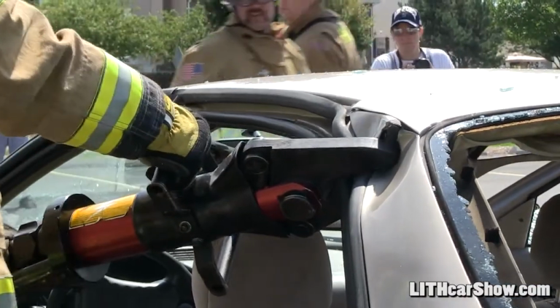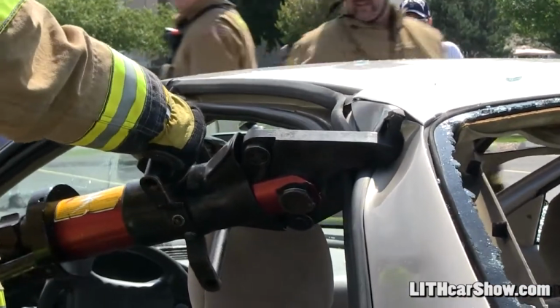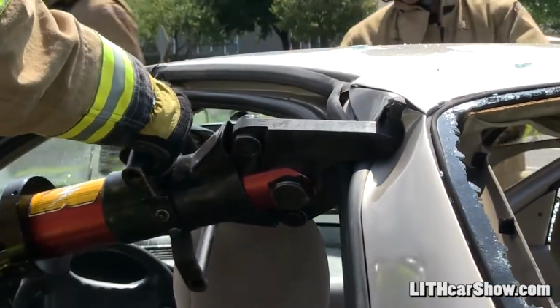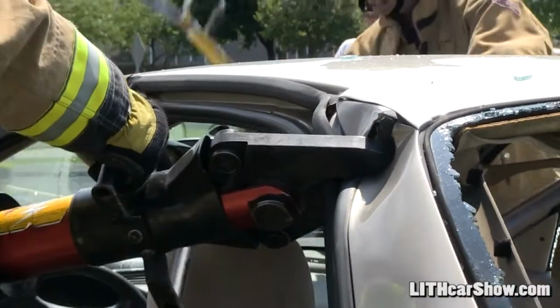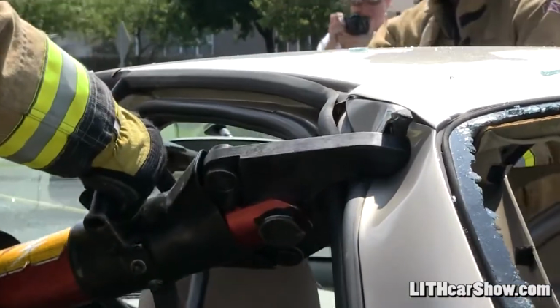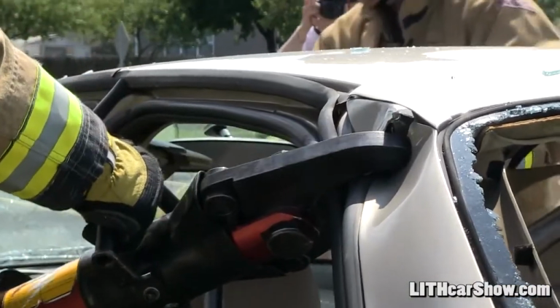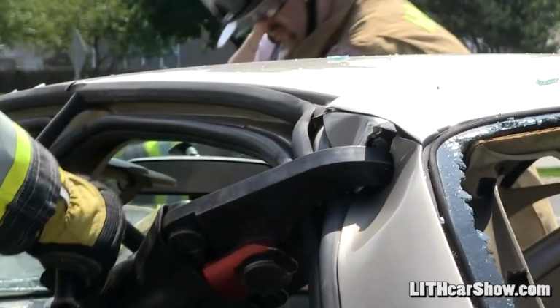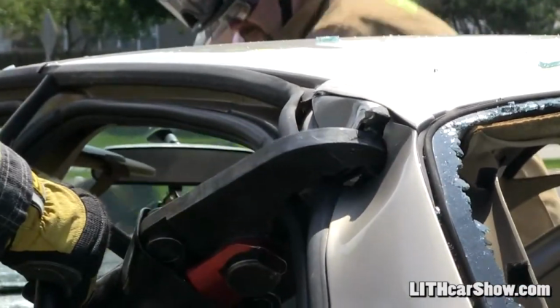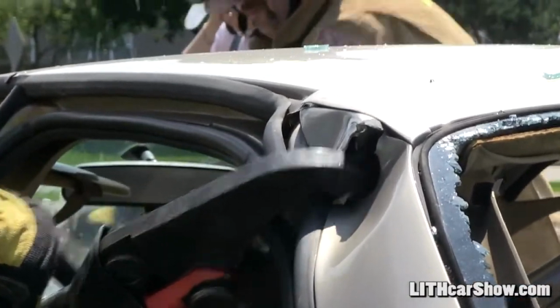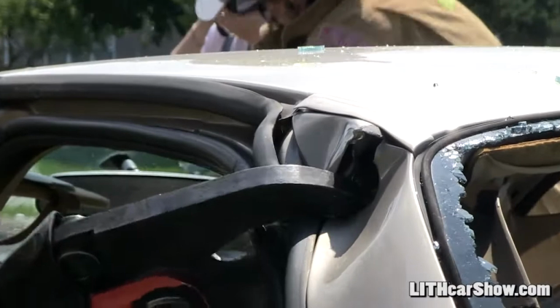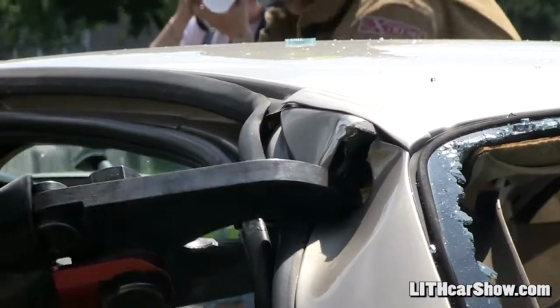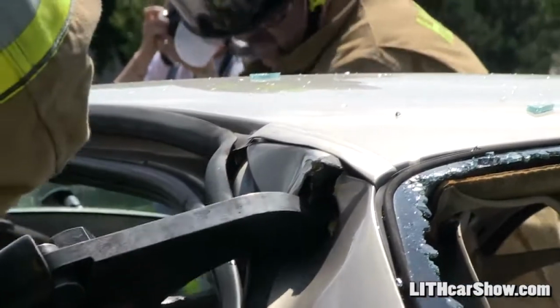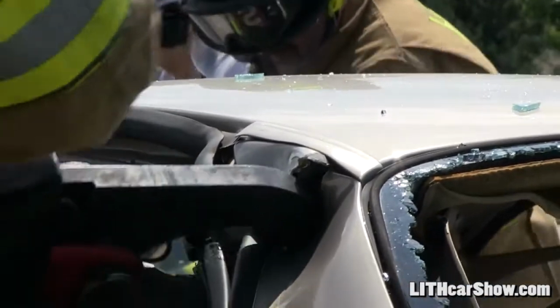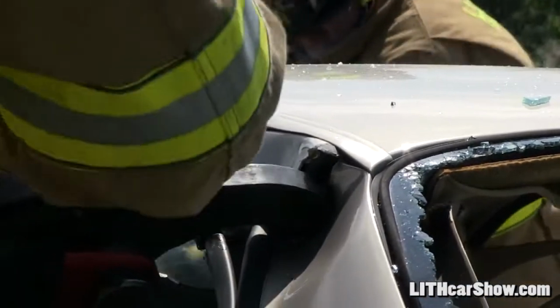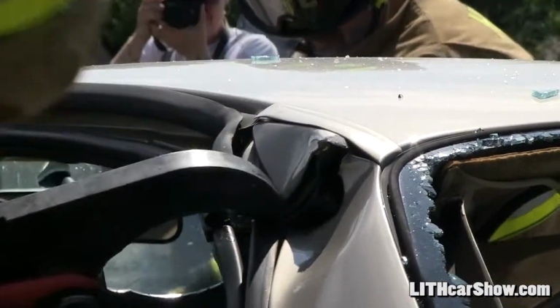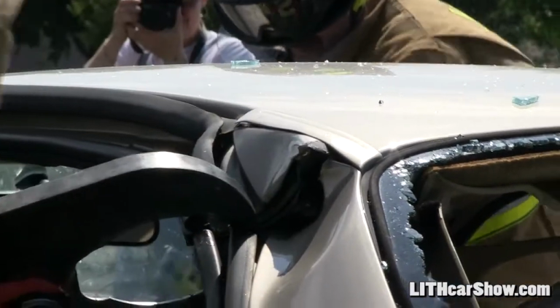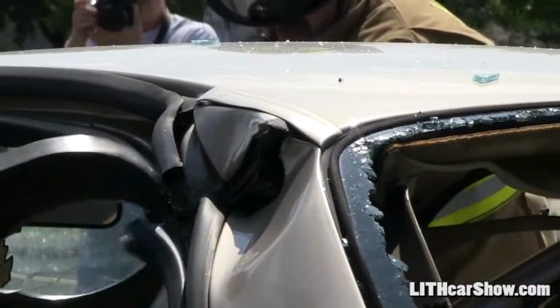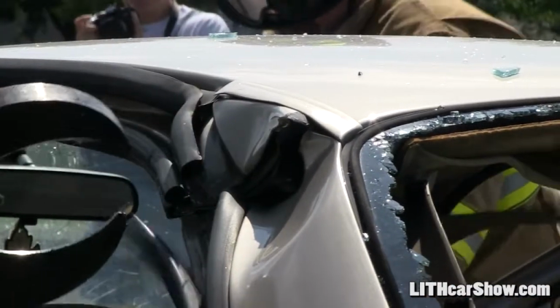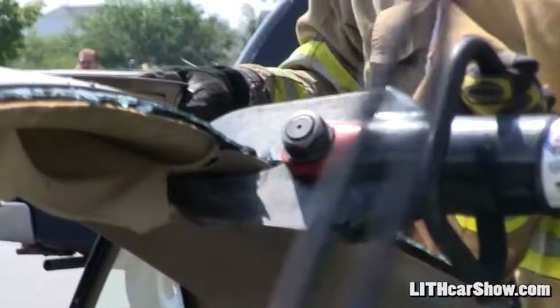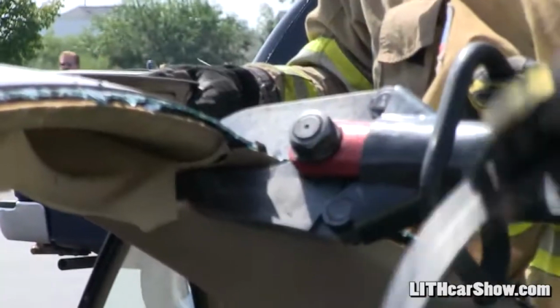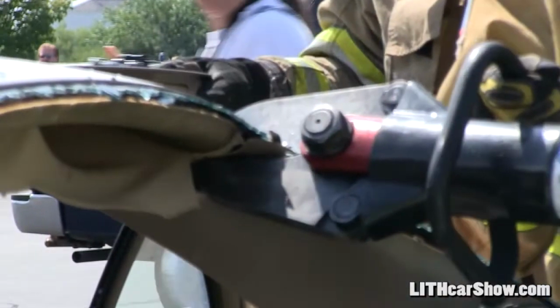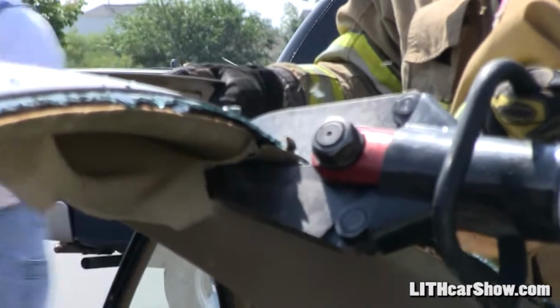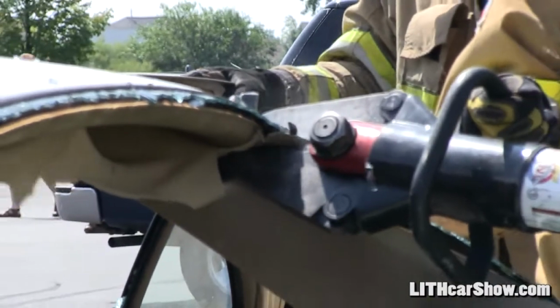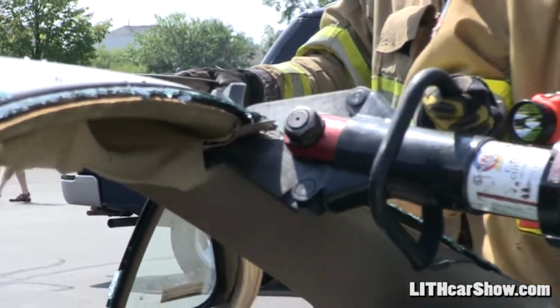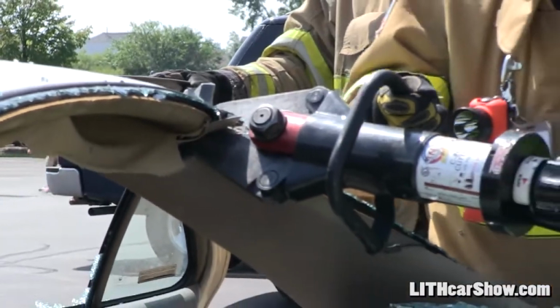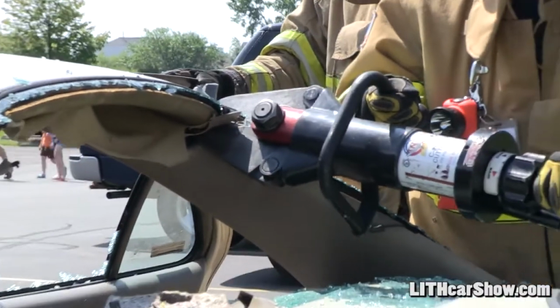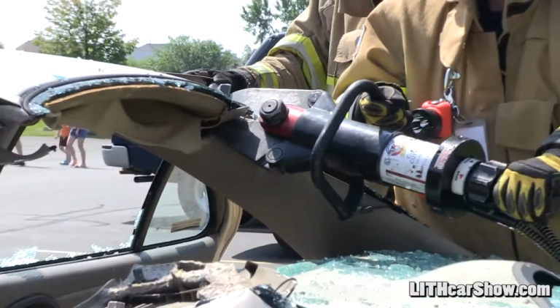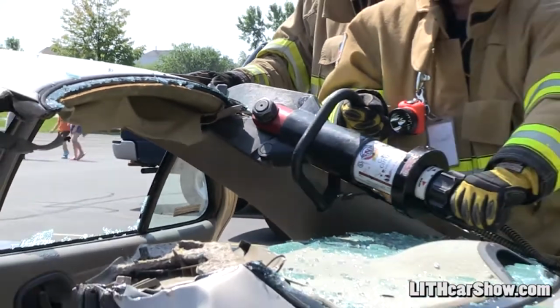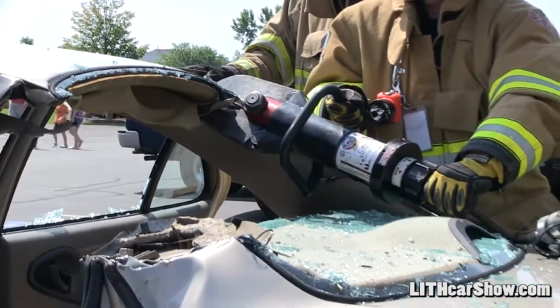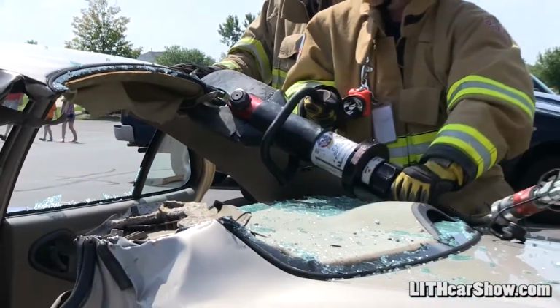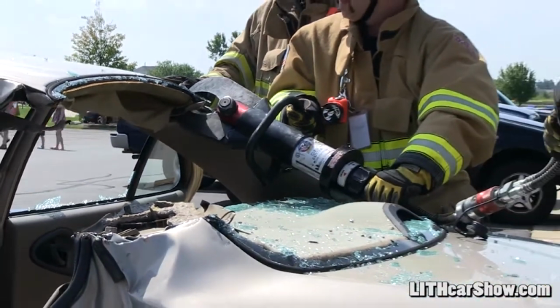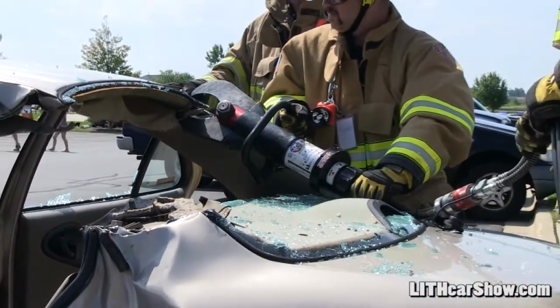Going through the windshield is a challenge because it's laminated glass — it's got a film on both sides. So when it shatters, it comes out in one big piece rather than all the little pieces you see on the other windows.